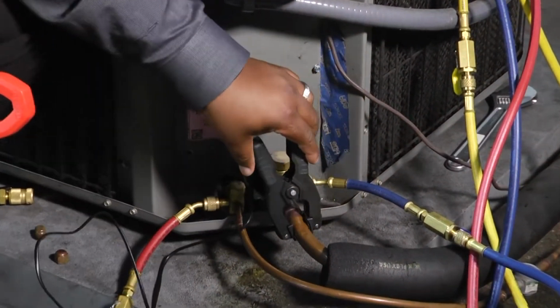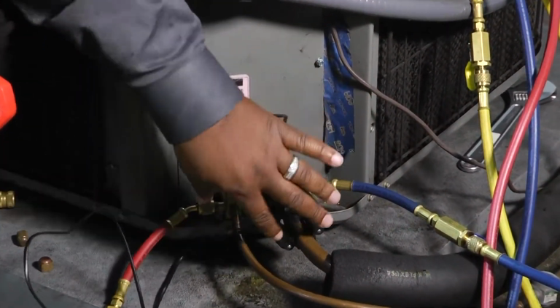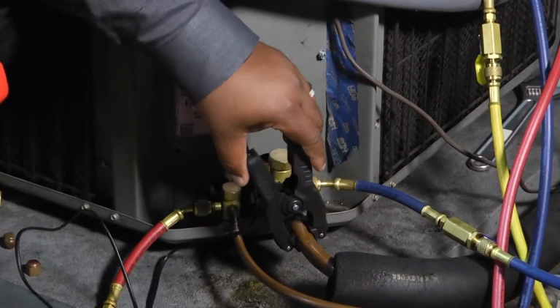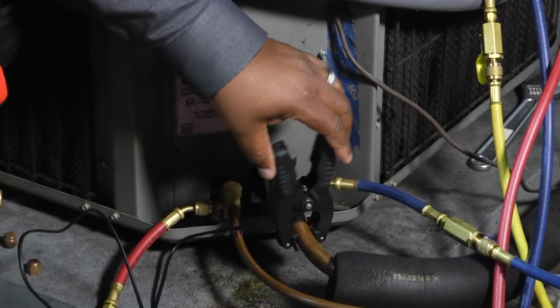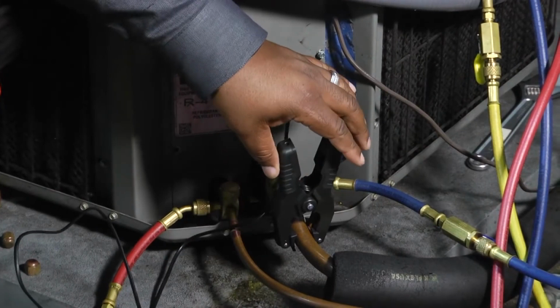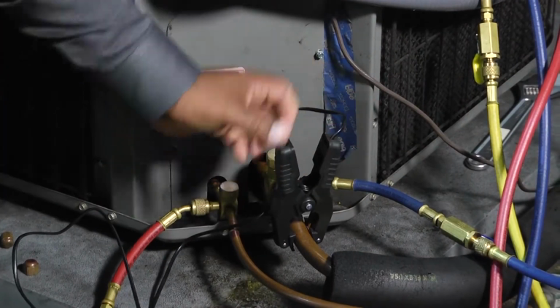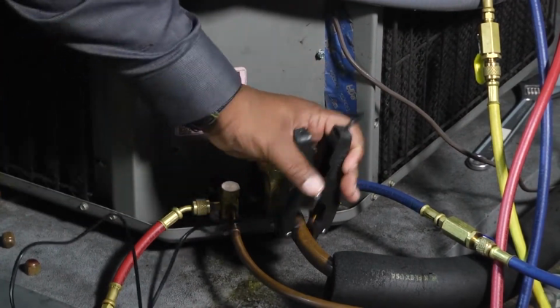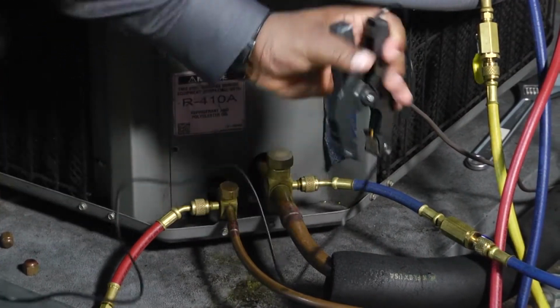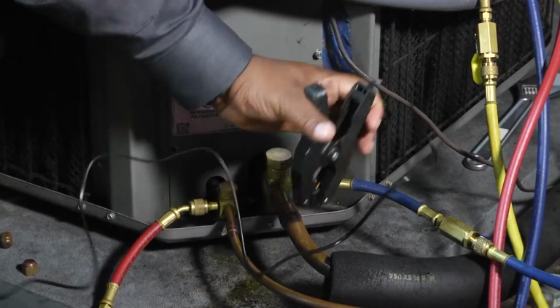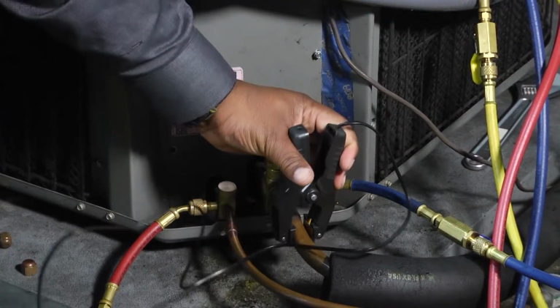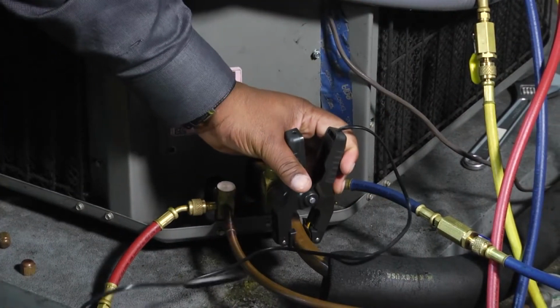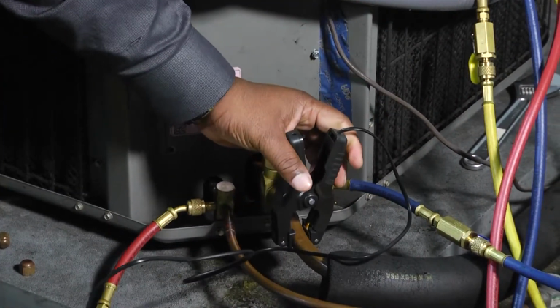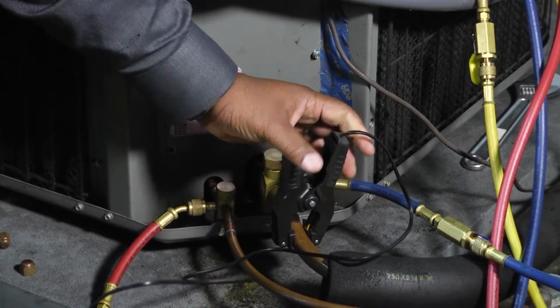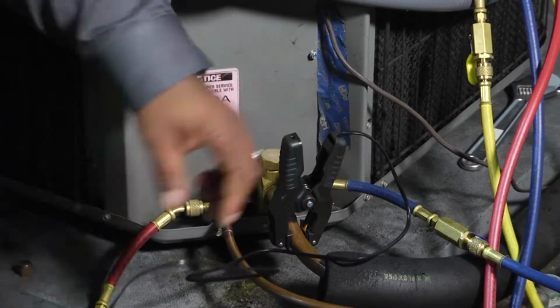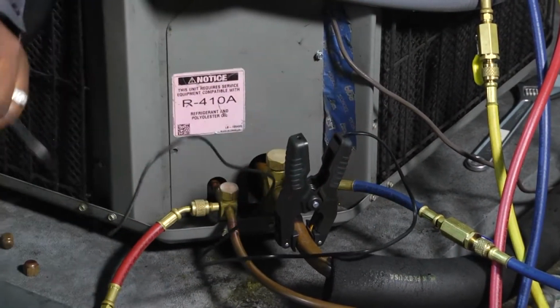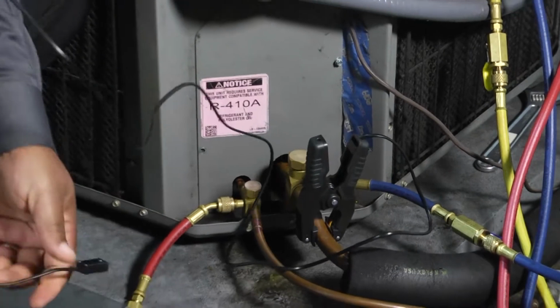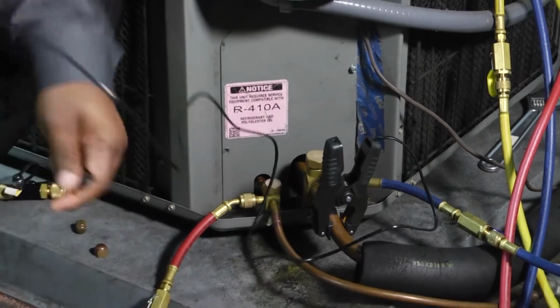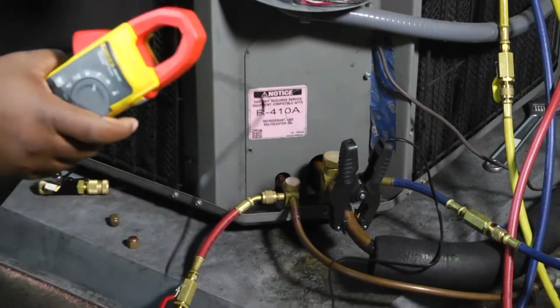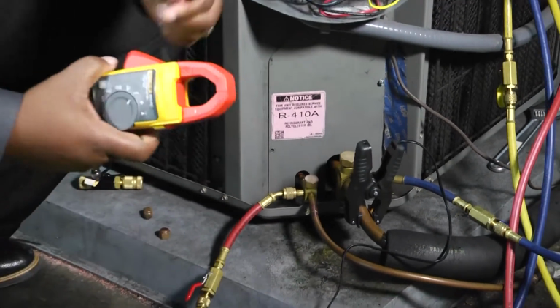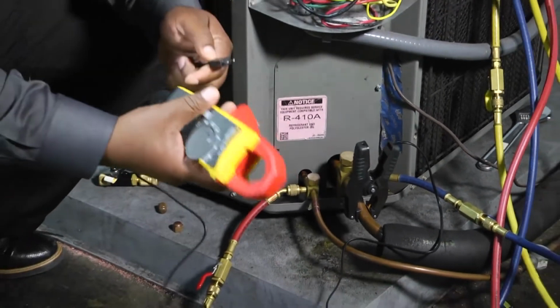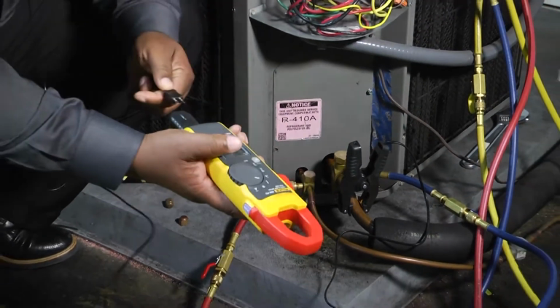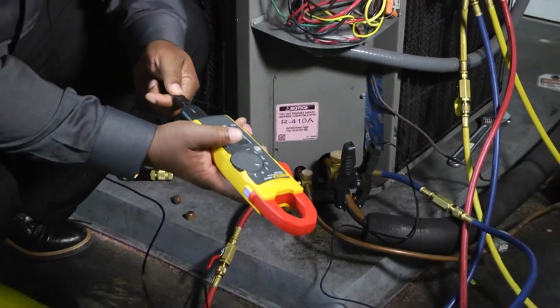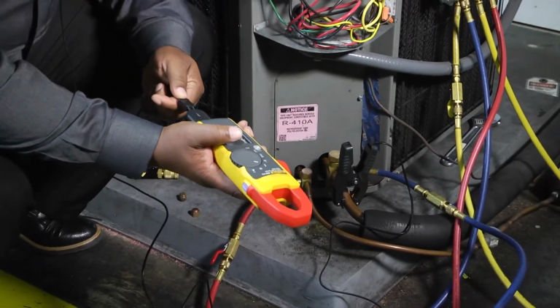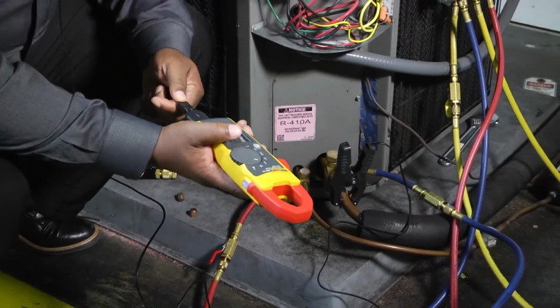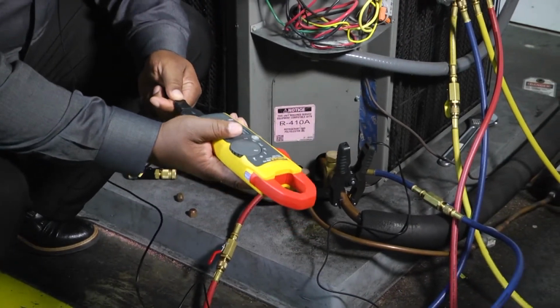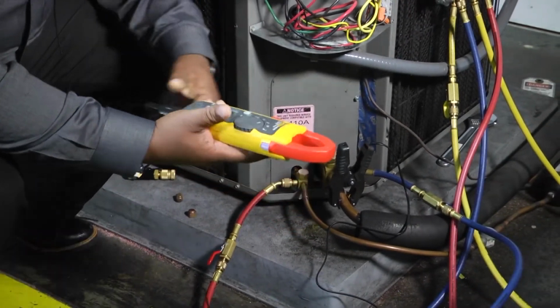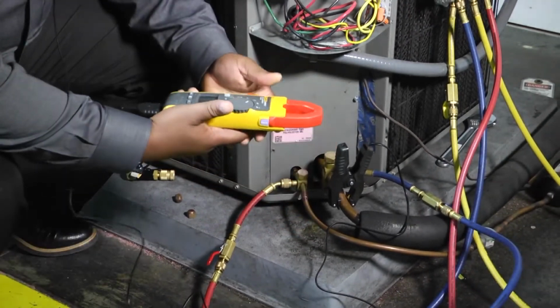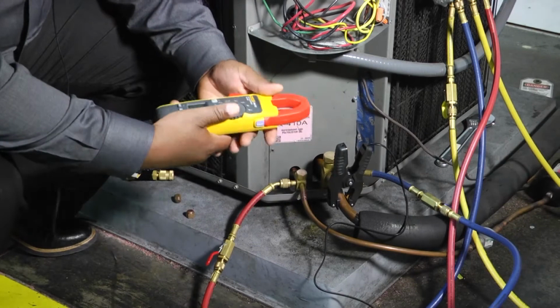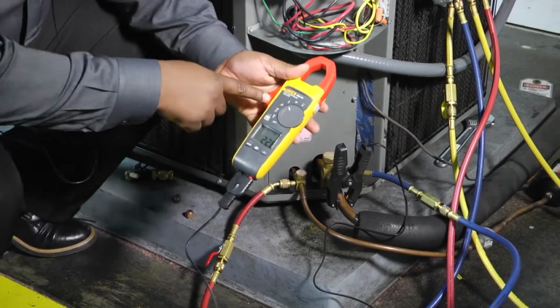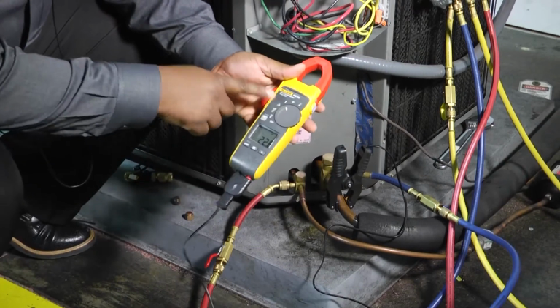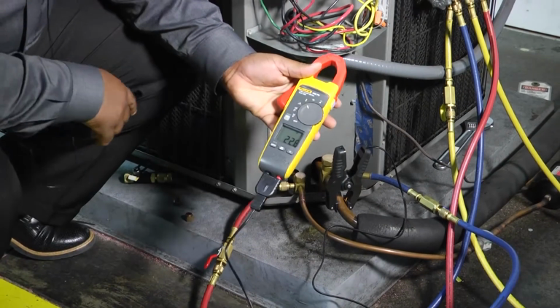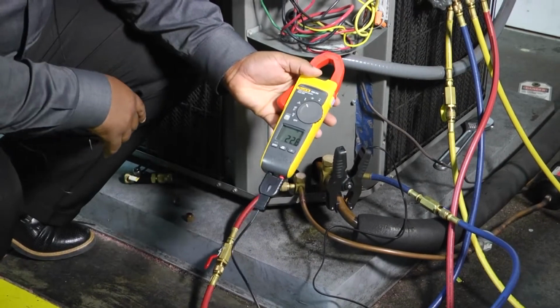Notice that the grips are nice and snug — a nice easy handle for attaching it to our line there. It almost fits in there perfectly. Take our K-type fitting and hook that up to our adapter on our meter, make sure our meter is set to temperature.